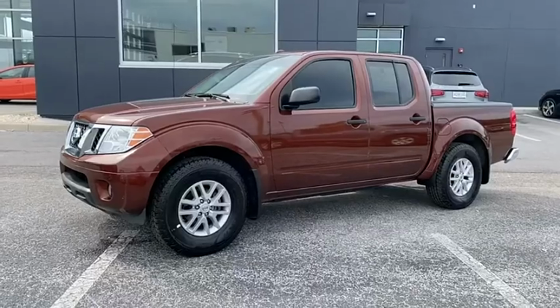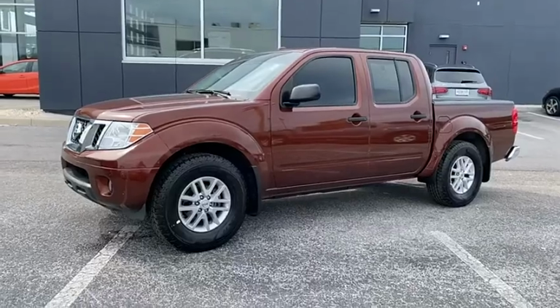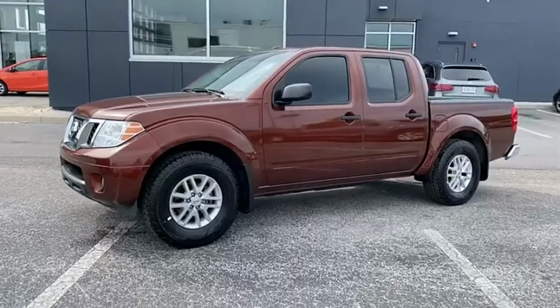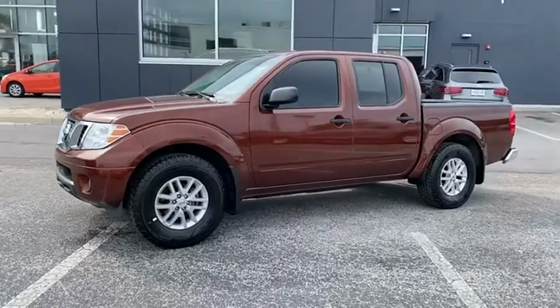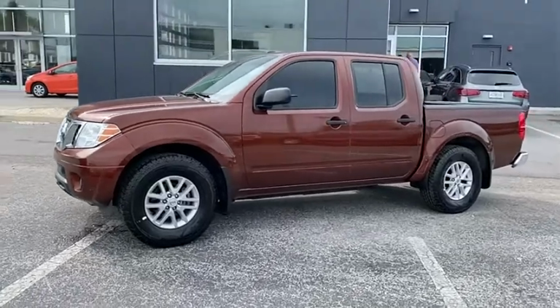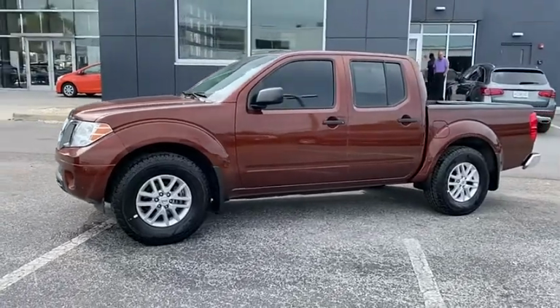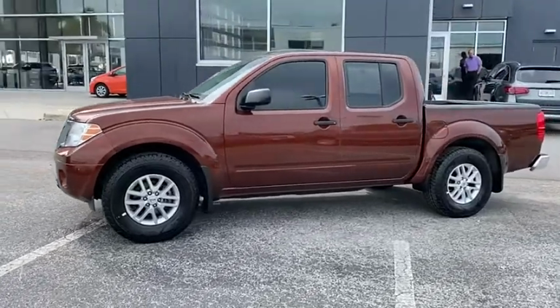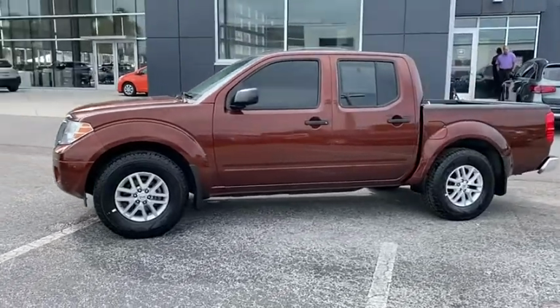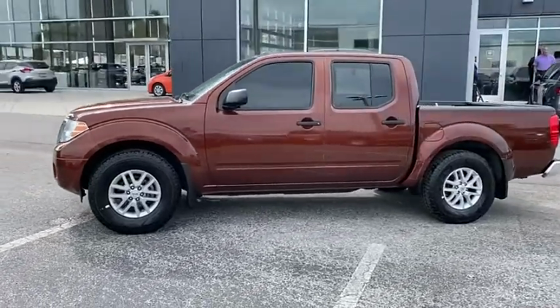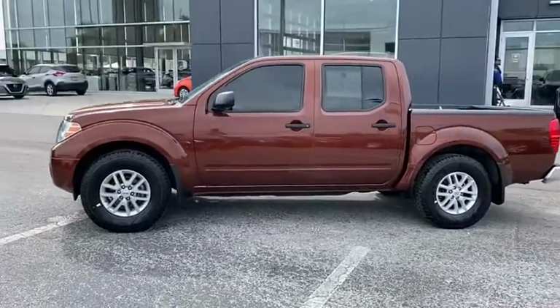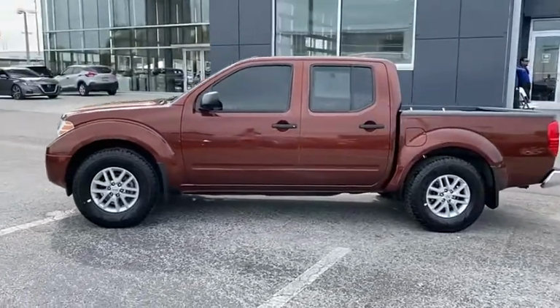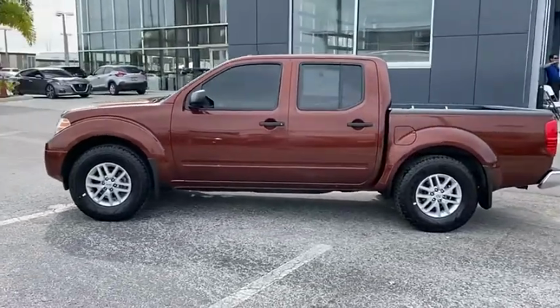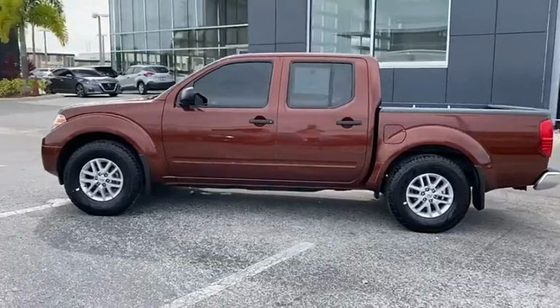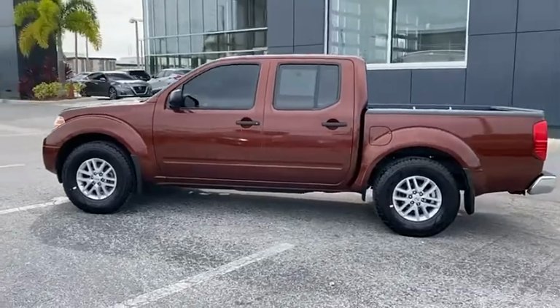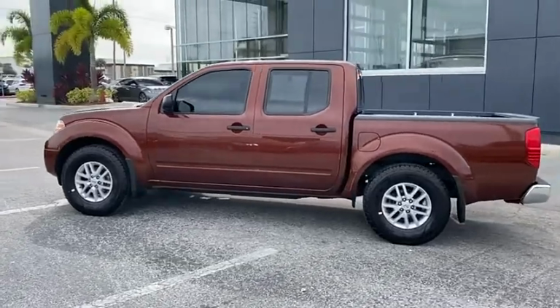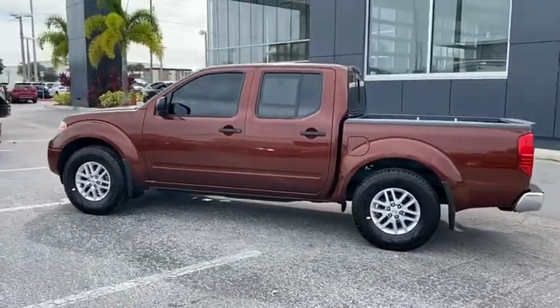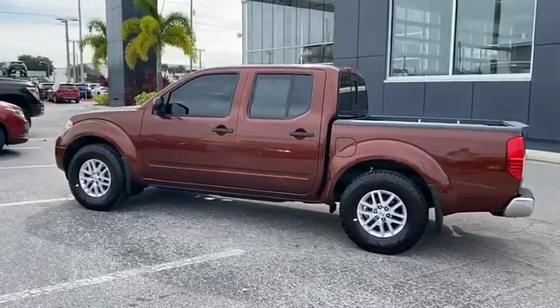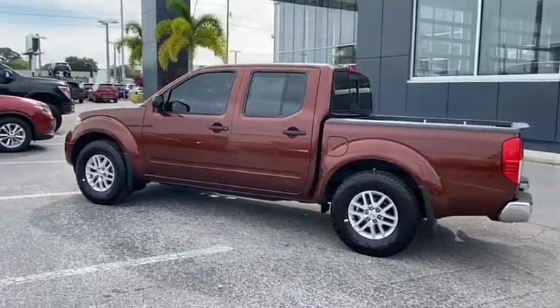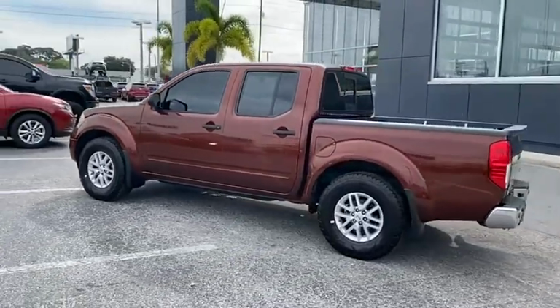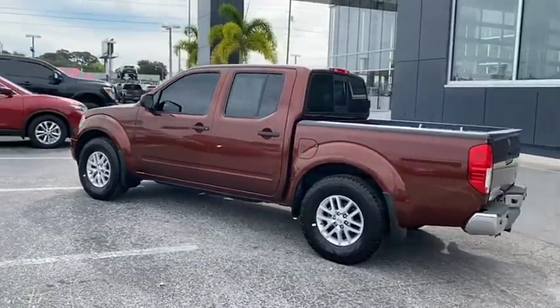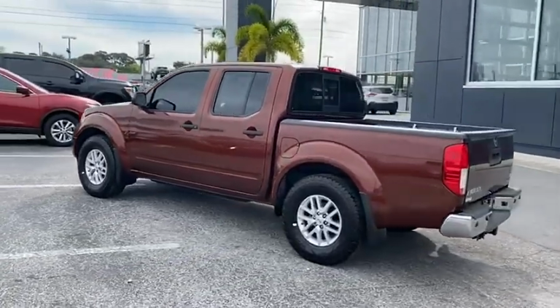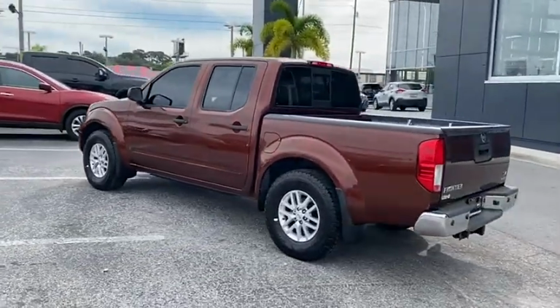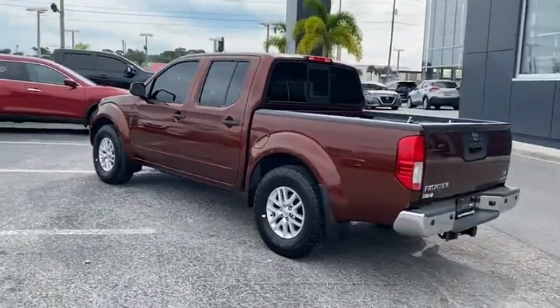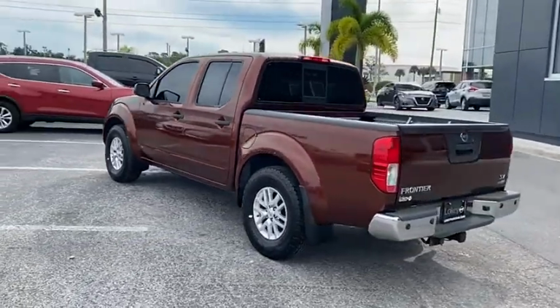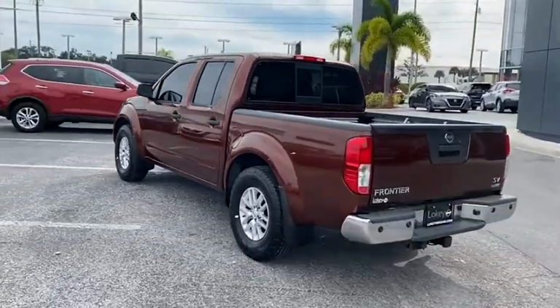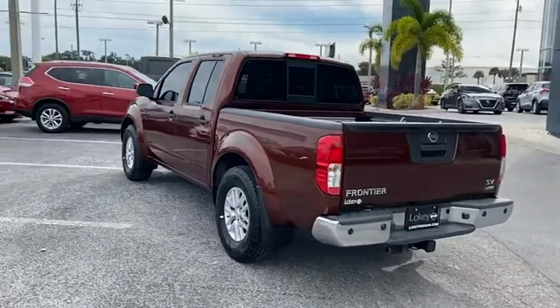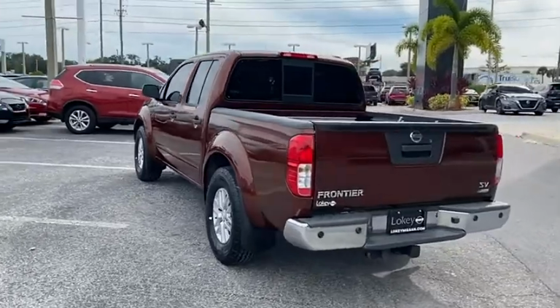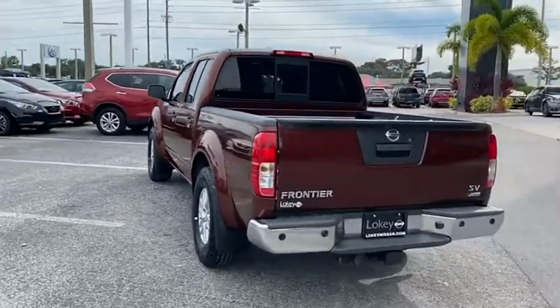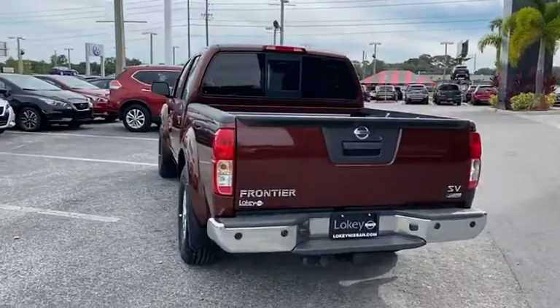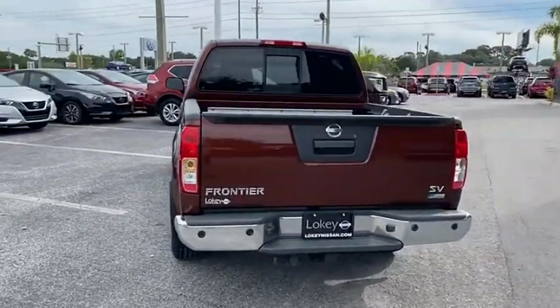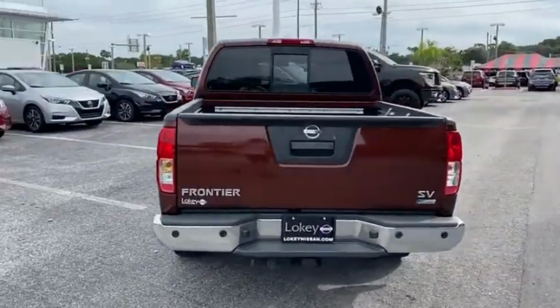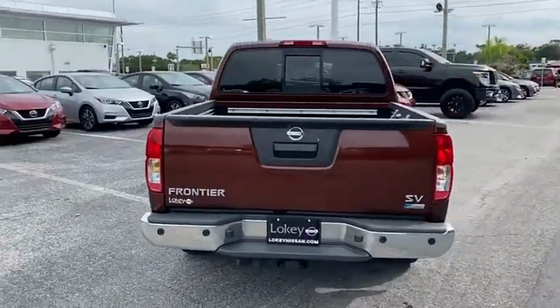You are going to love the 2017 Frontier. The Nissan Frontier offers a full-length, fully-boxed frame for strength, serious off-road capabilities, and a 5-star rating for side-impact crash safety.